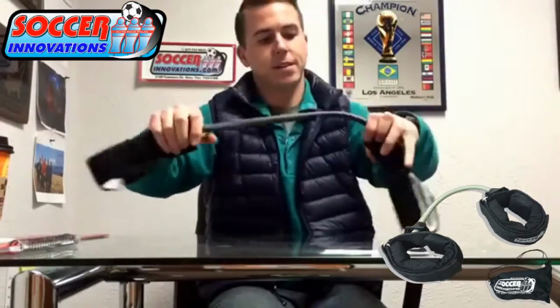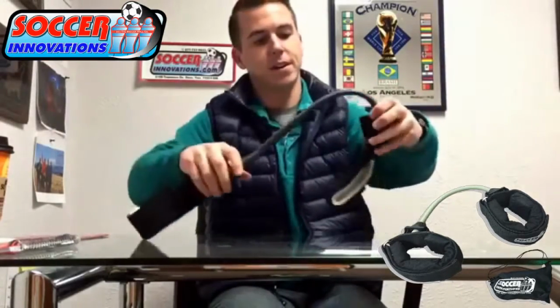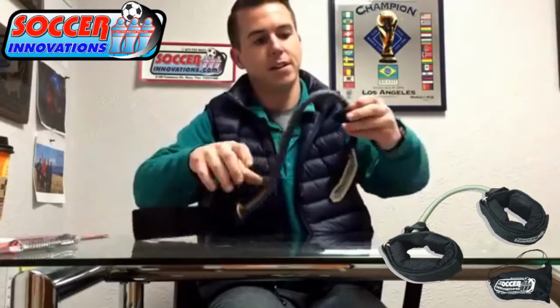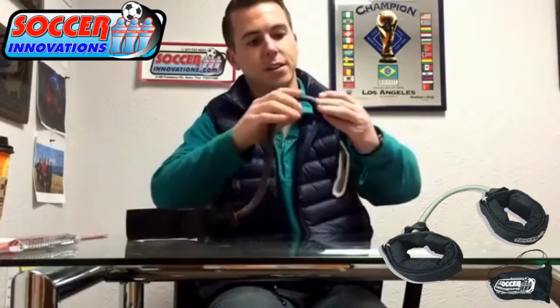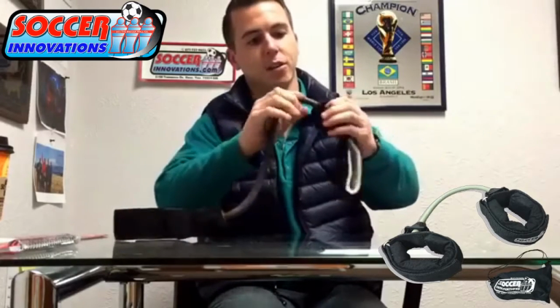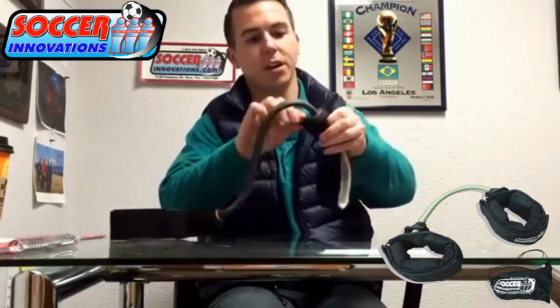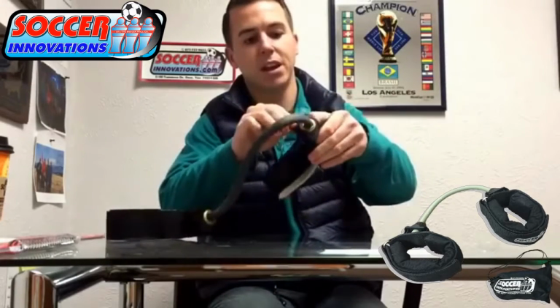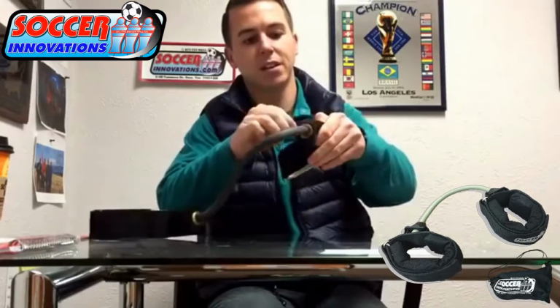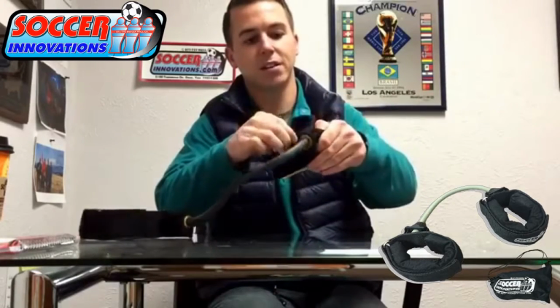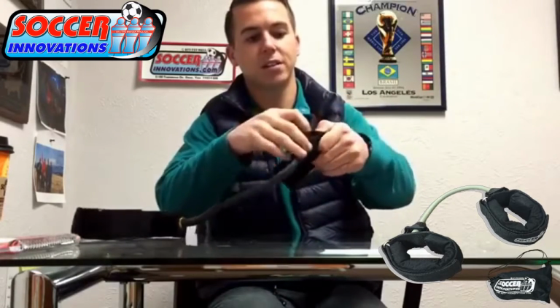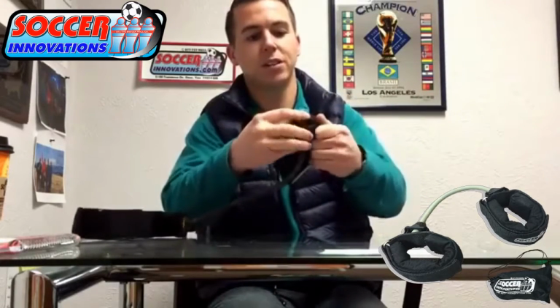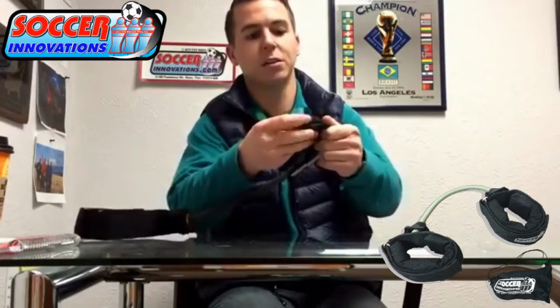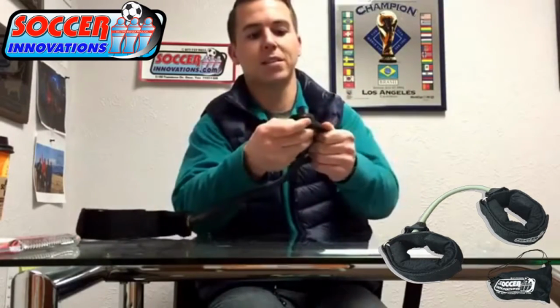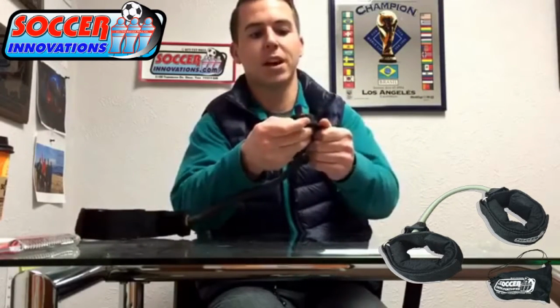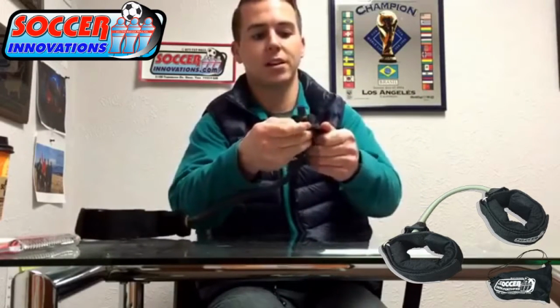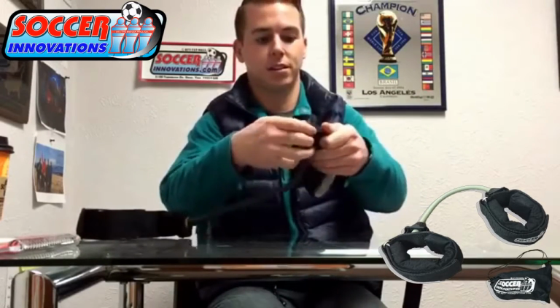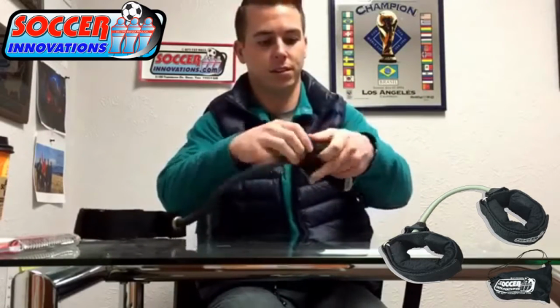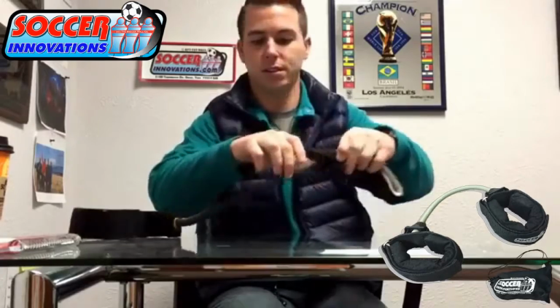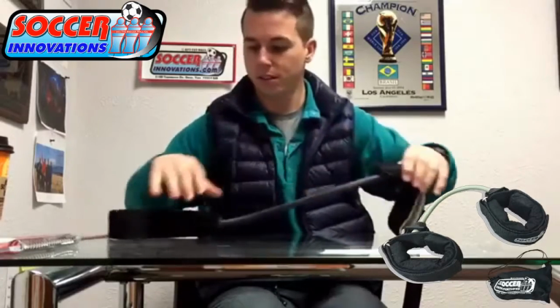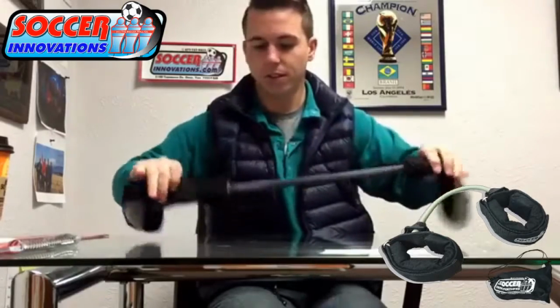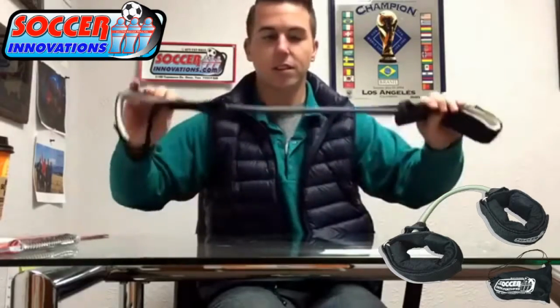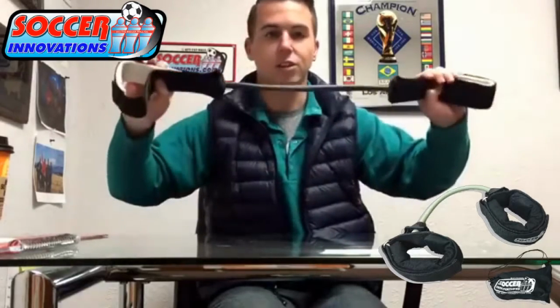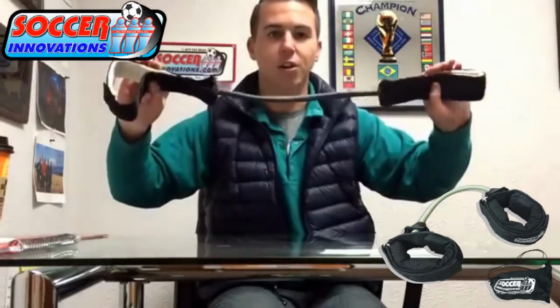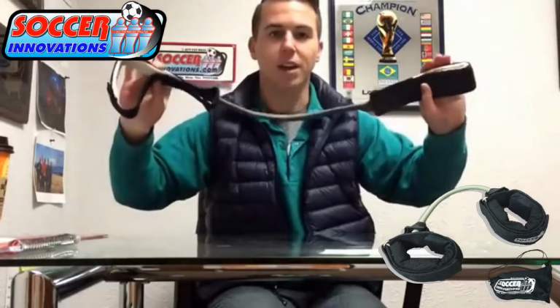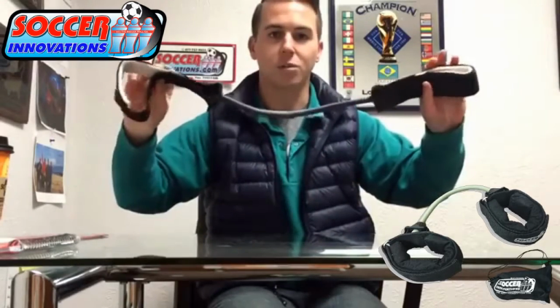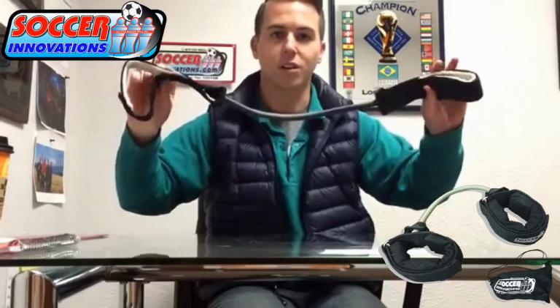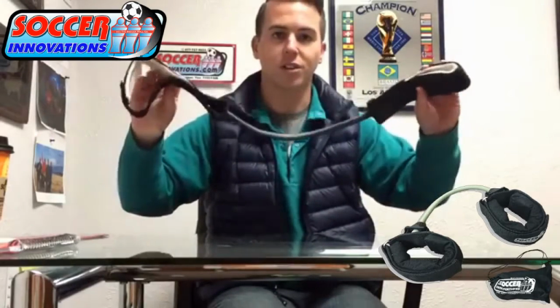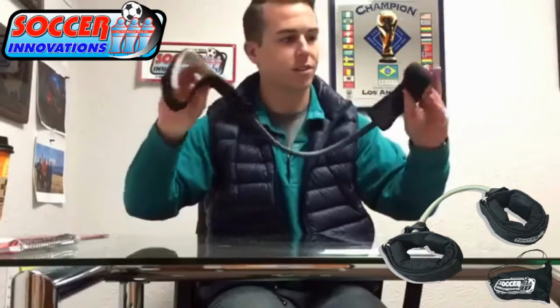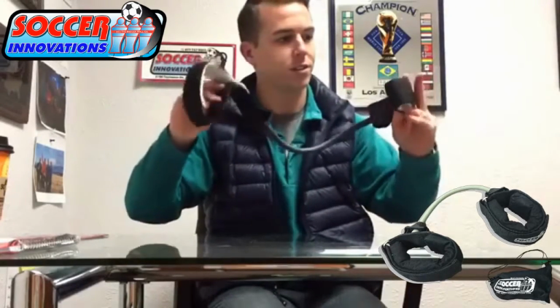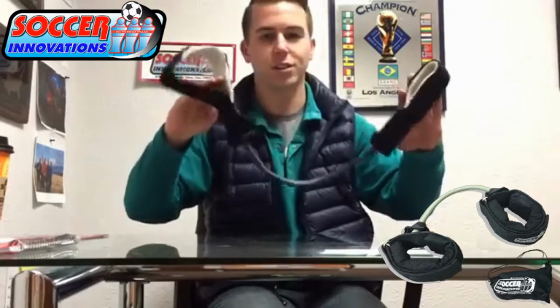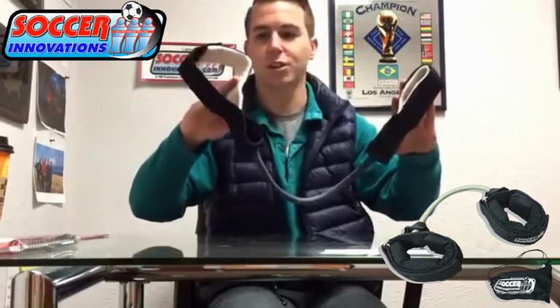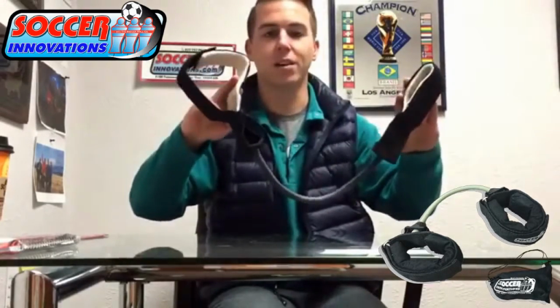Here it is — ramen on the end, sealed on the backside. These are our ankle bands from Soccer Innovations. Check them out.